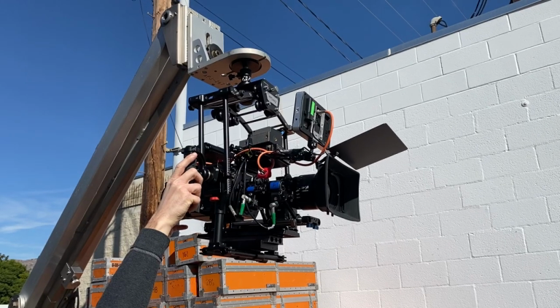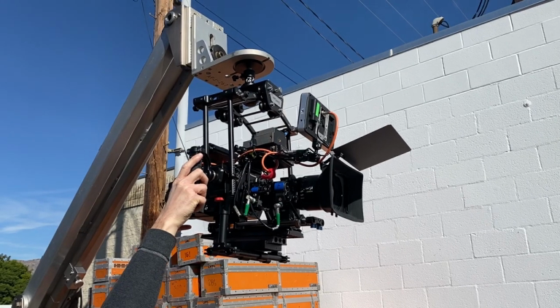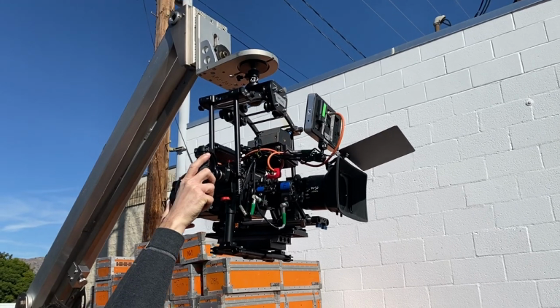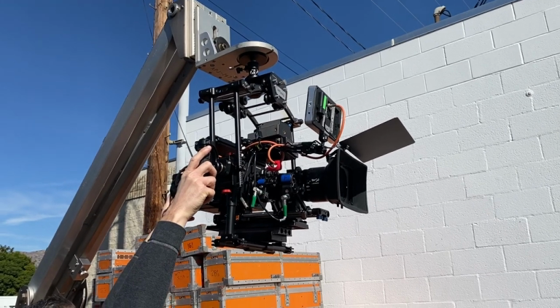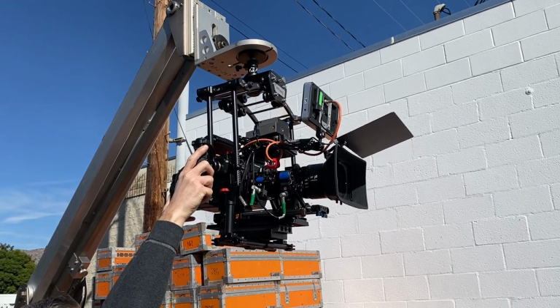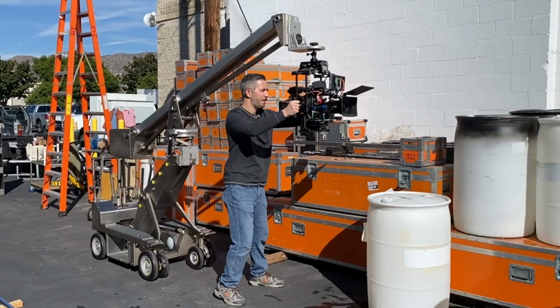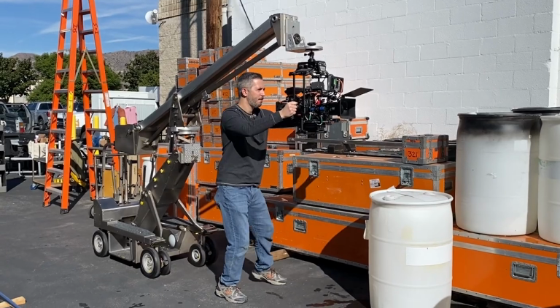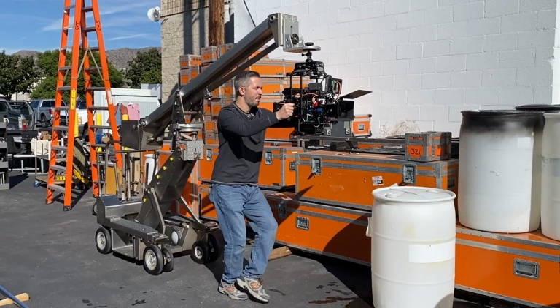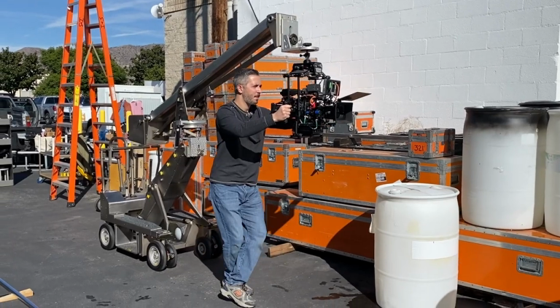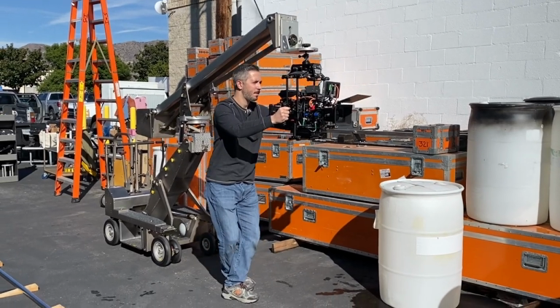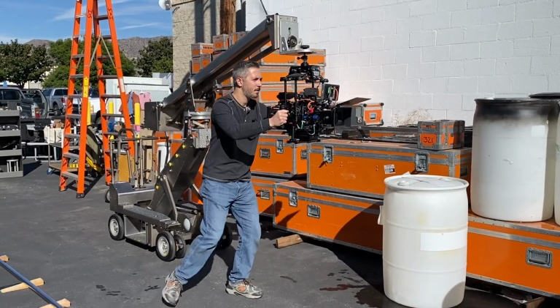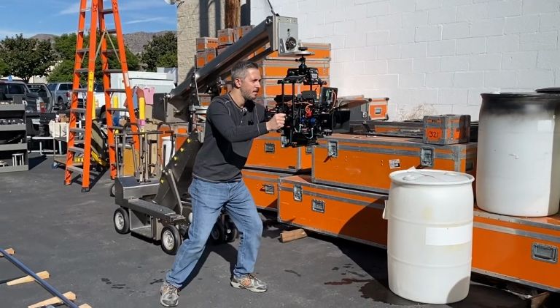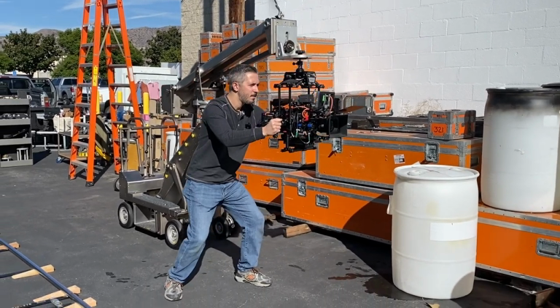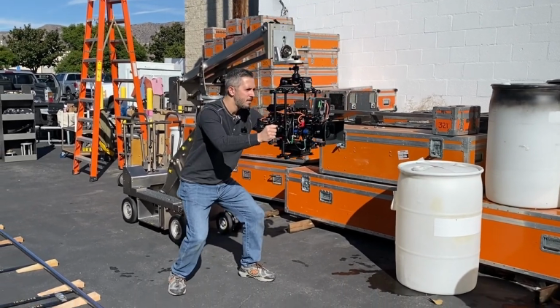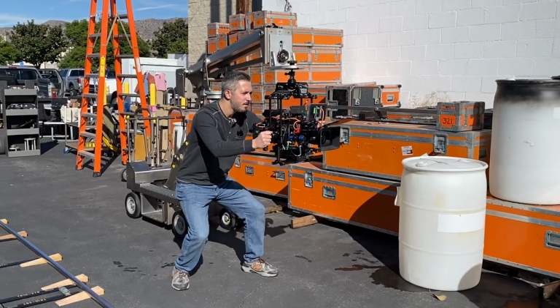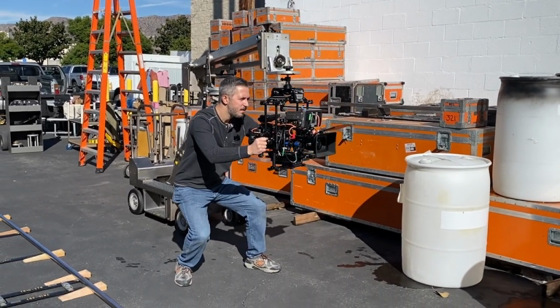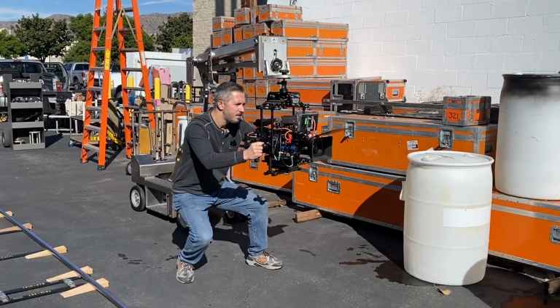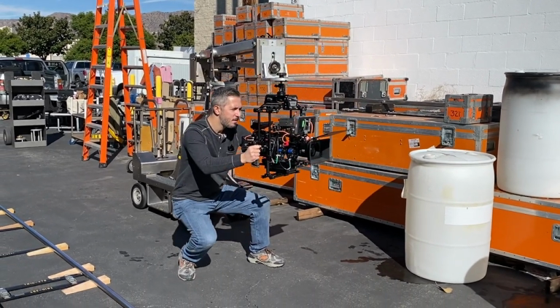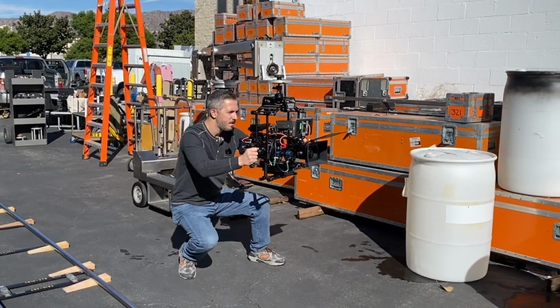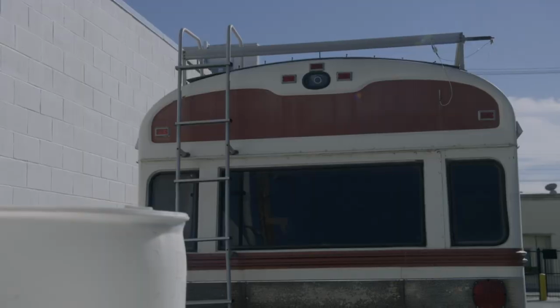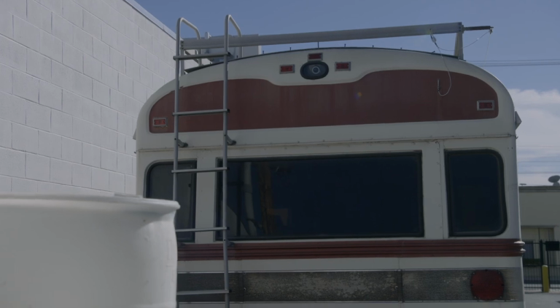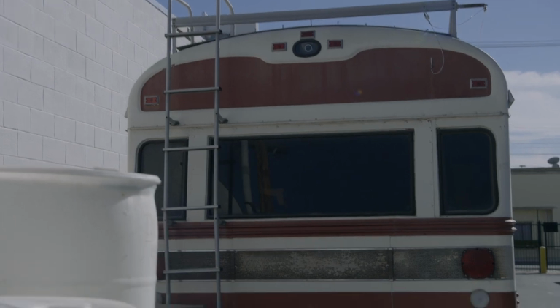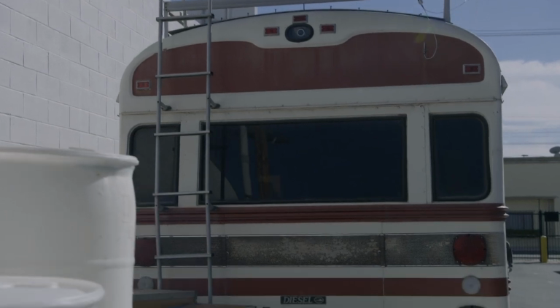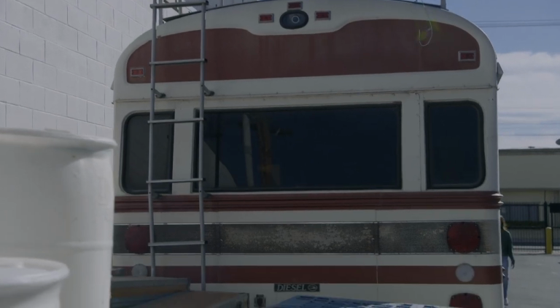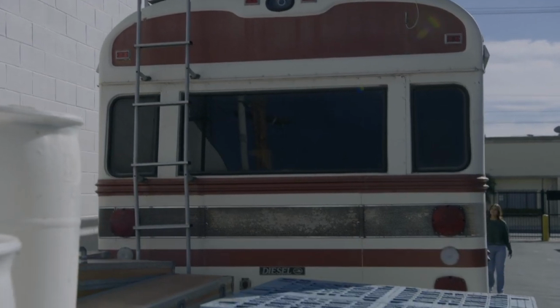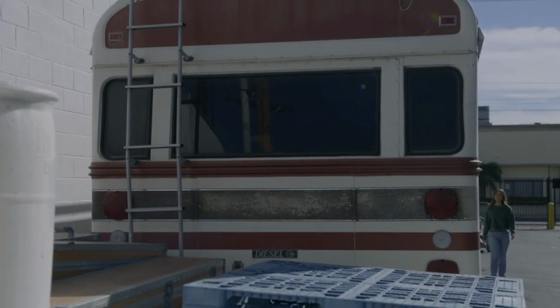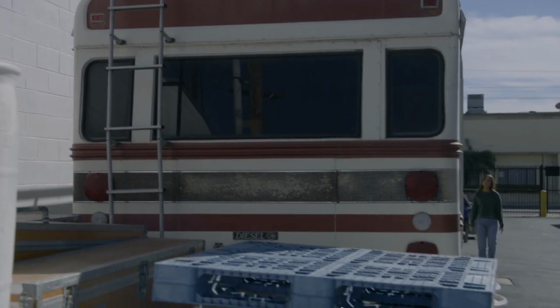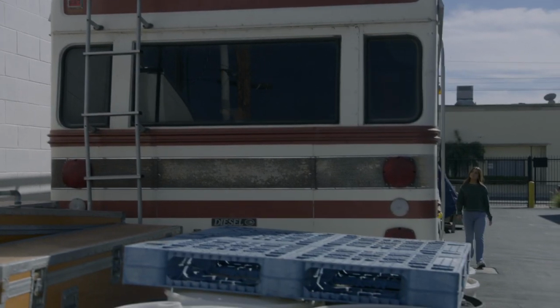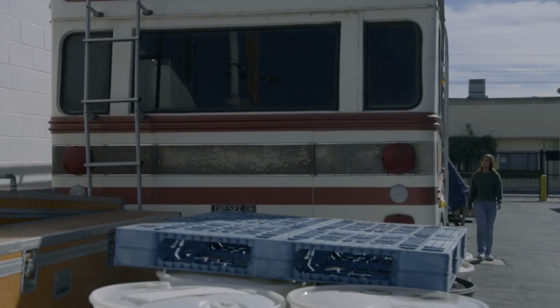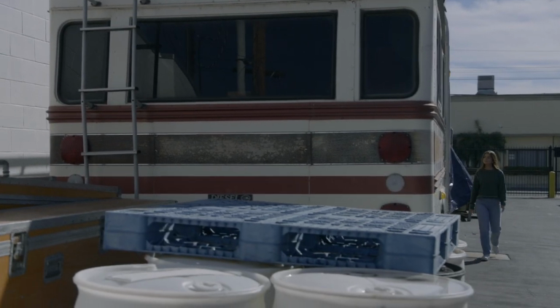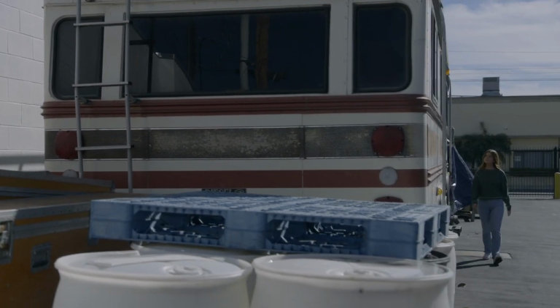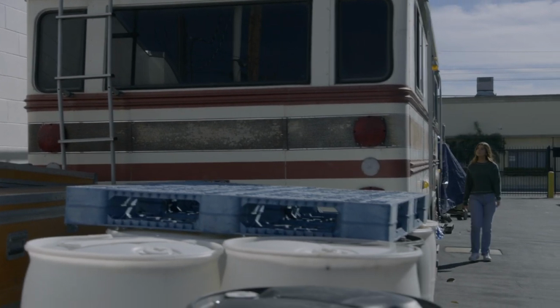By inverting the Mitchell adapter we can hang the ZG underslung from a jib arm. This allows for unique hybrid shots where we can combine a smooth reveal with a slight agitation in the frame to maintain energy.